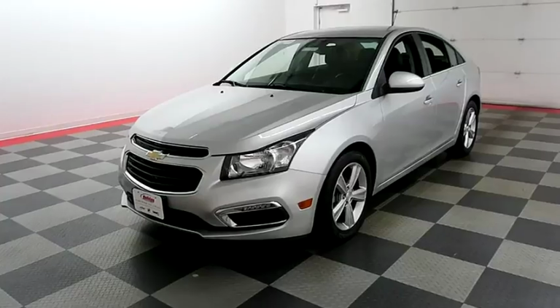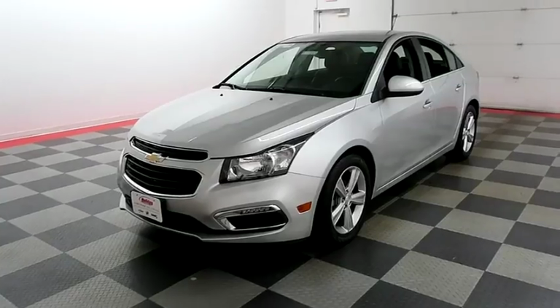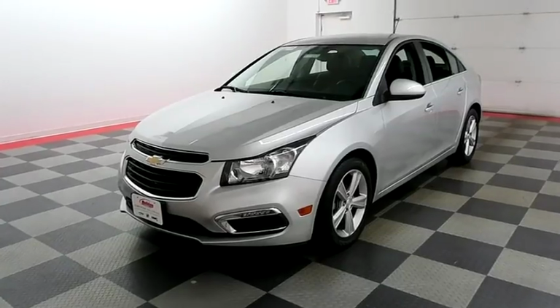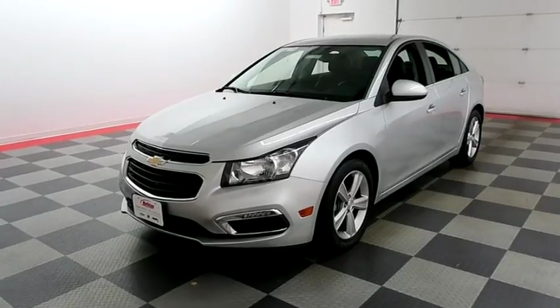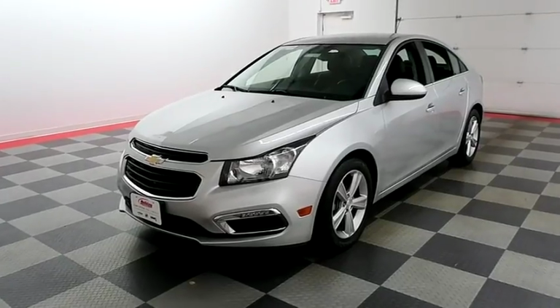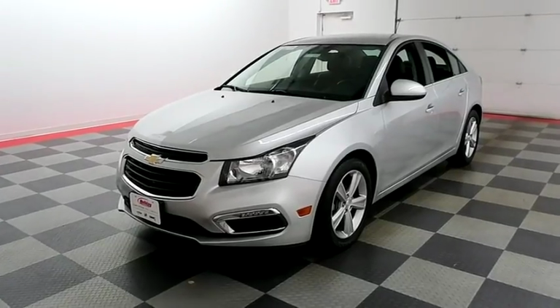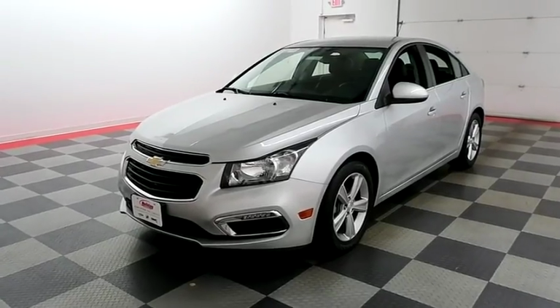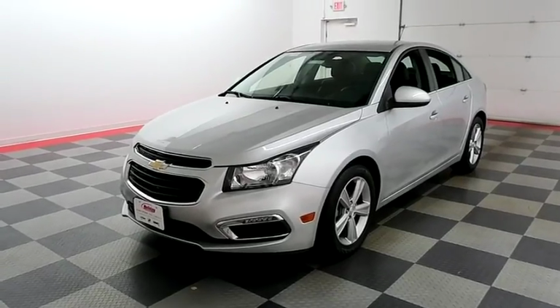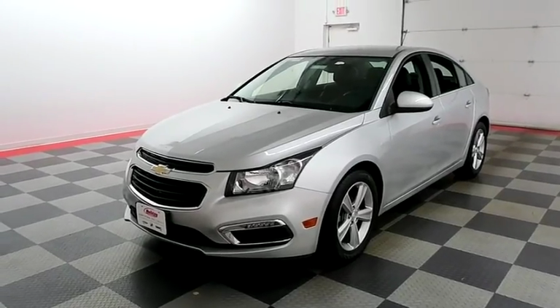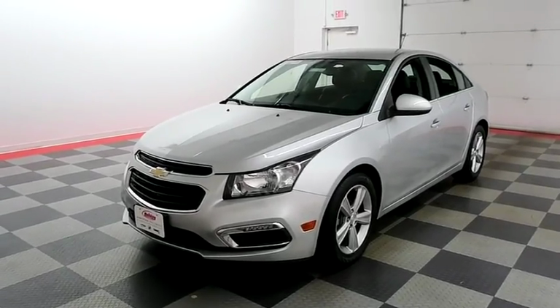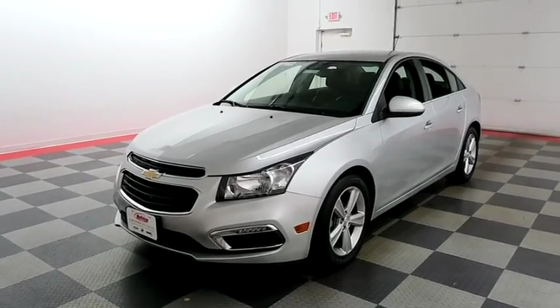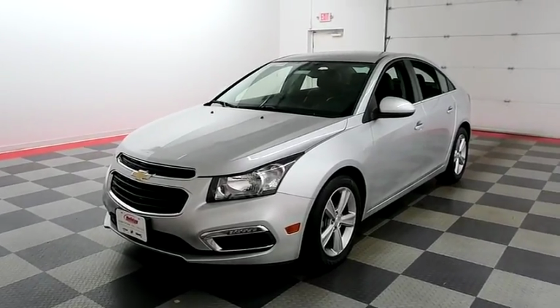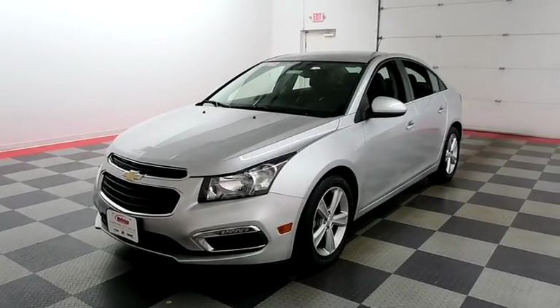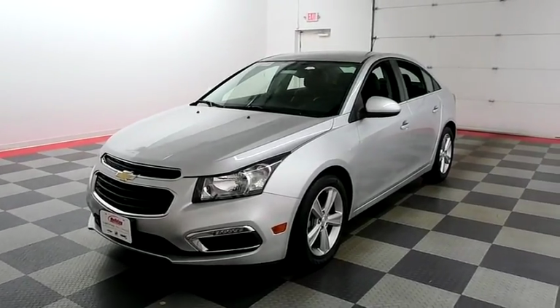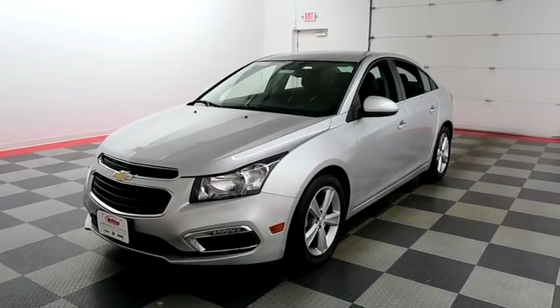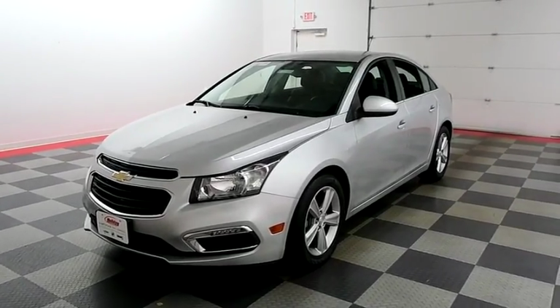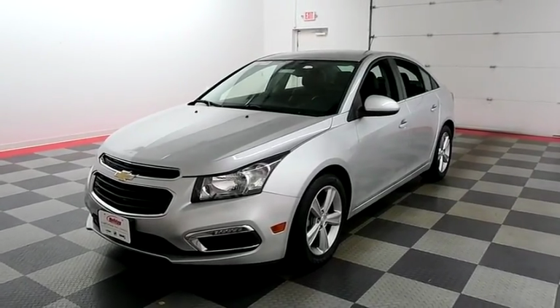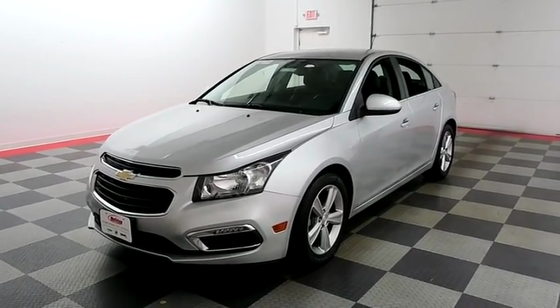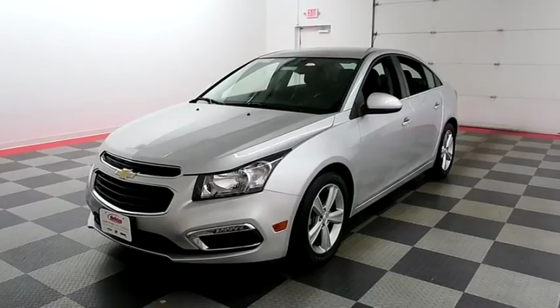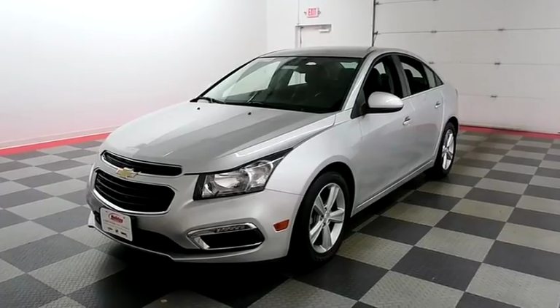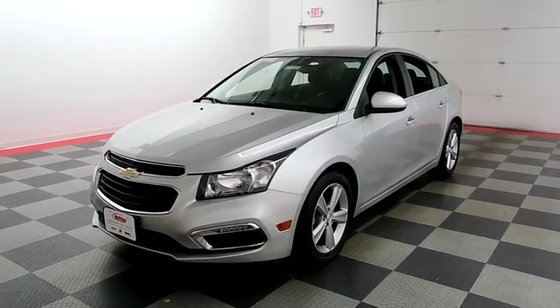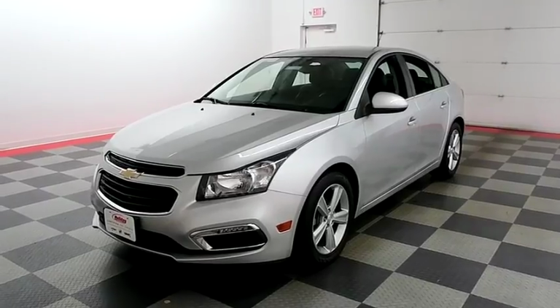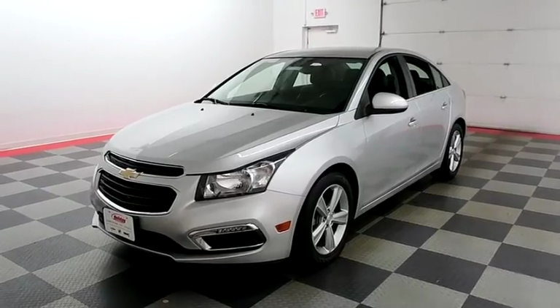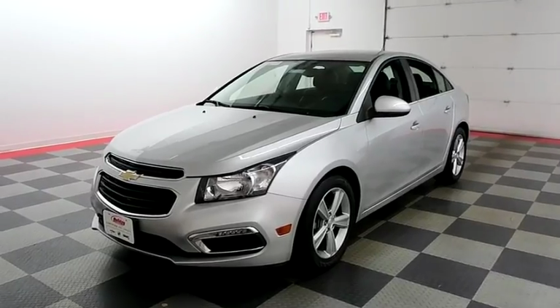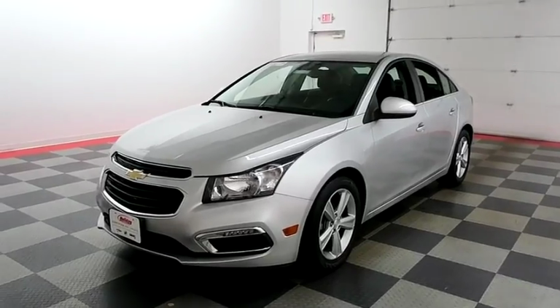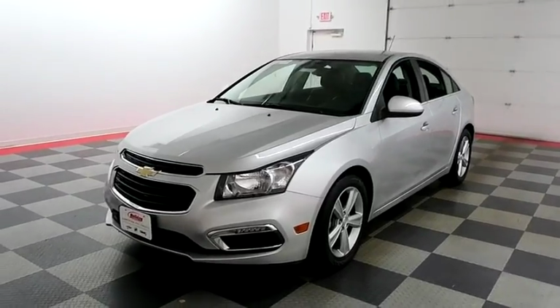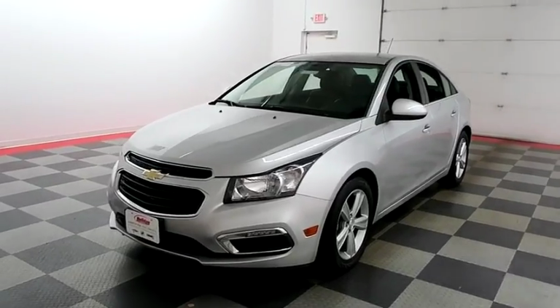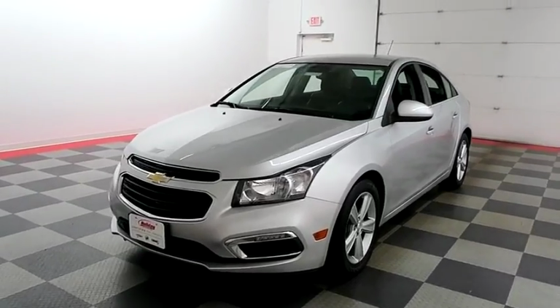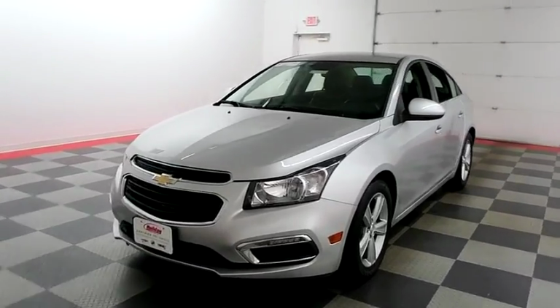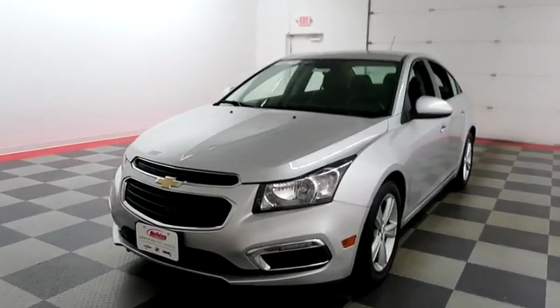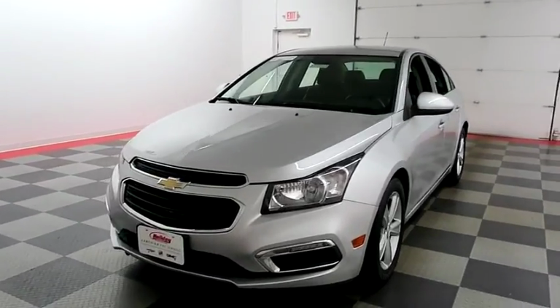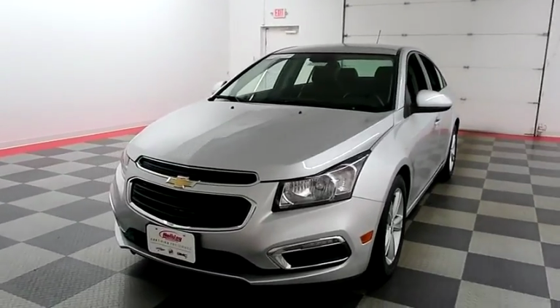Hi, I'm Andy with Holiday Automotive. Today we're going to take a look at a 2015 Chevy Cruze. Stock number is A7768.